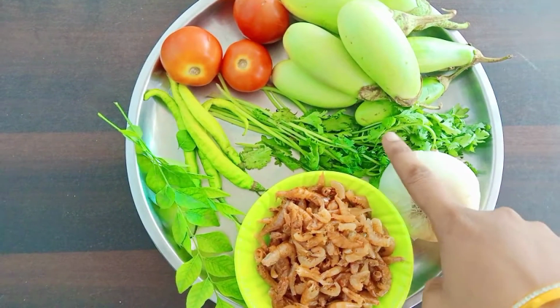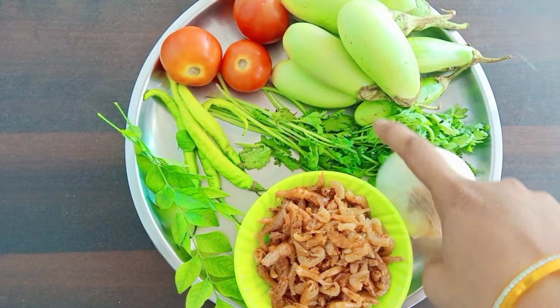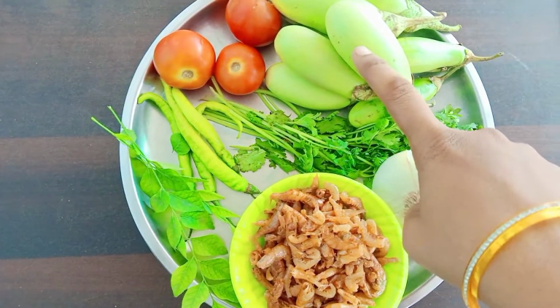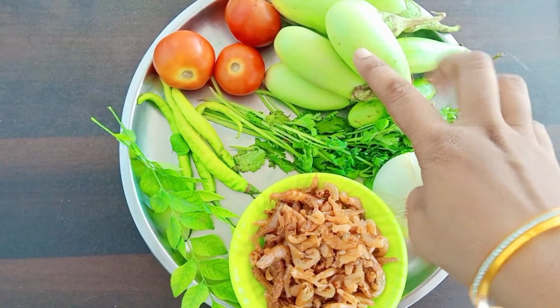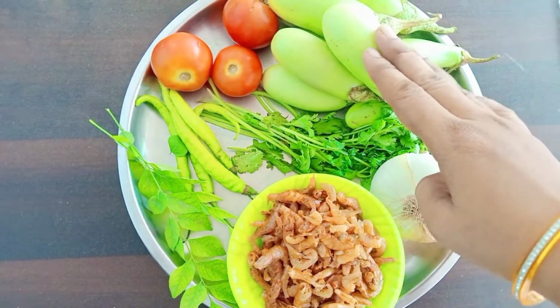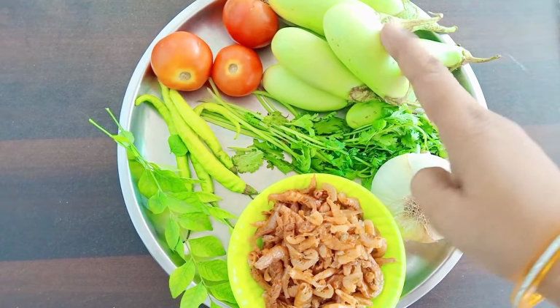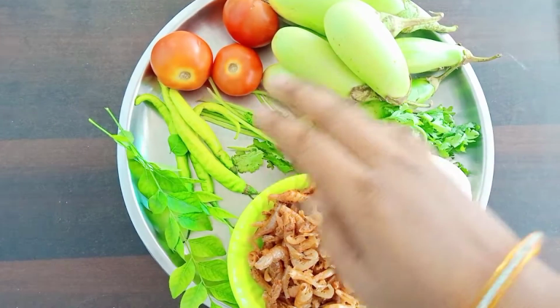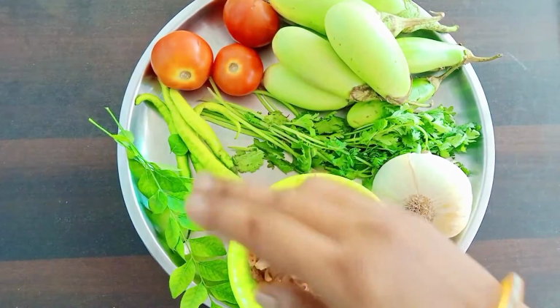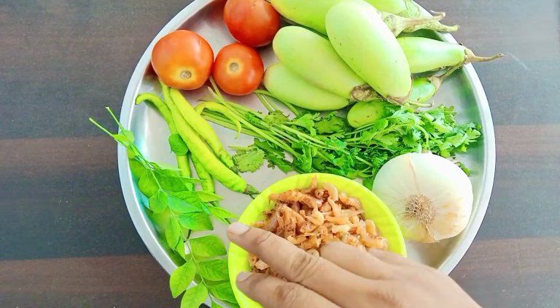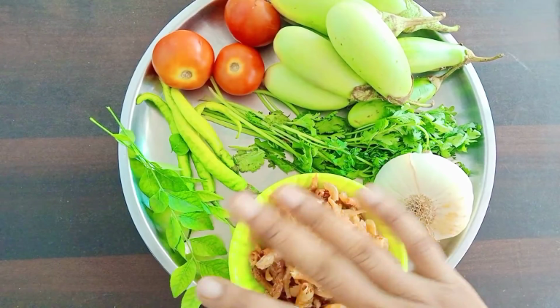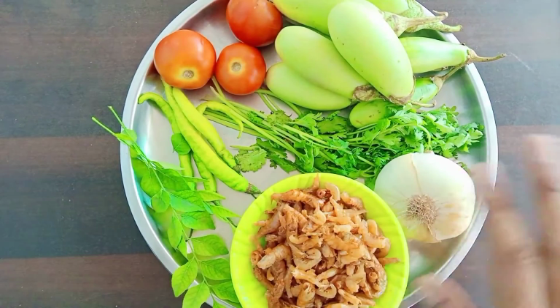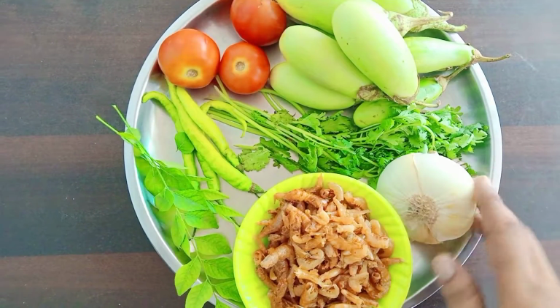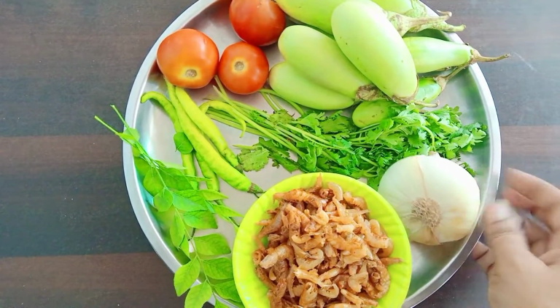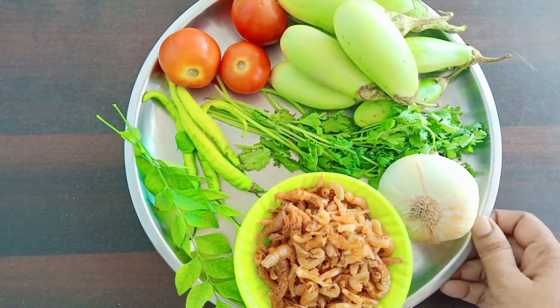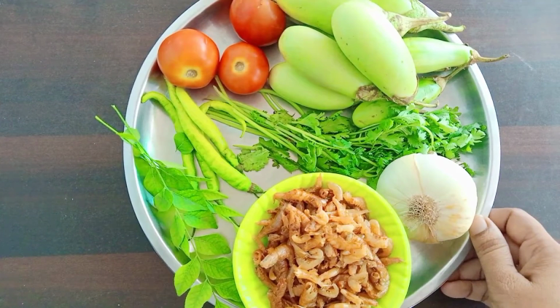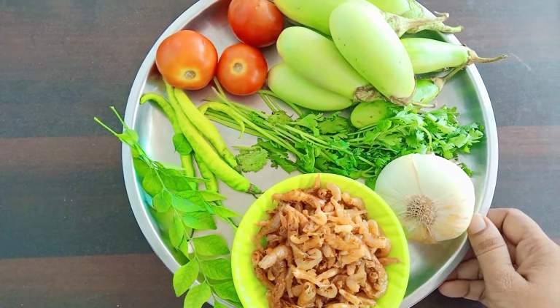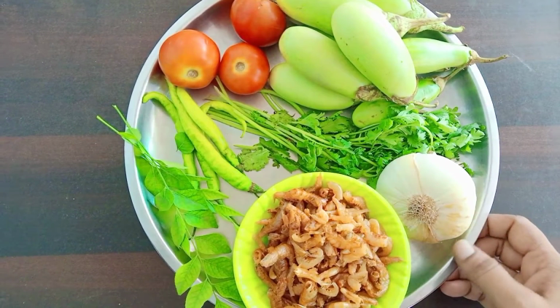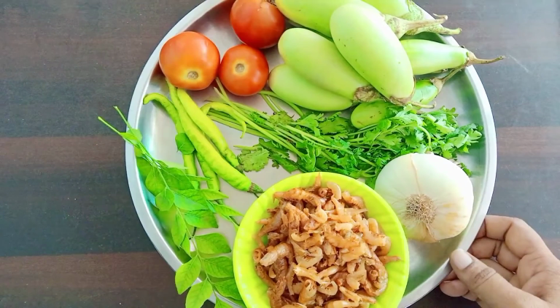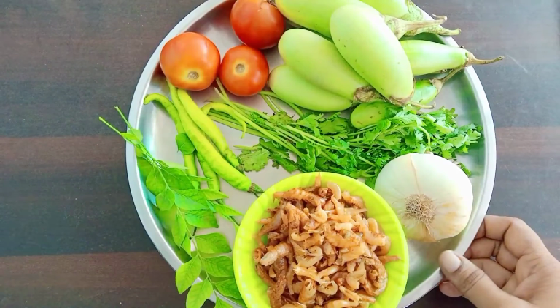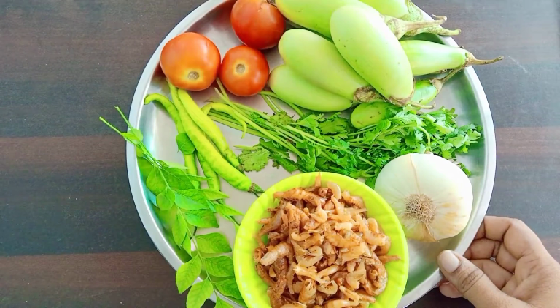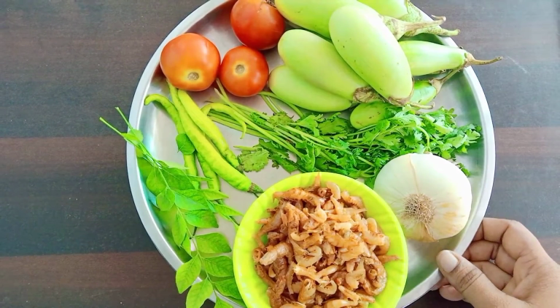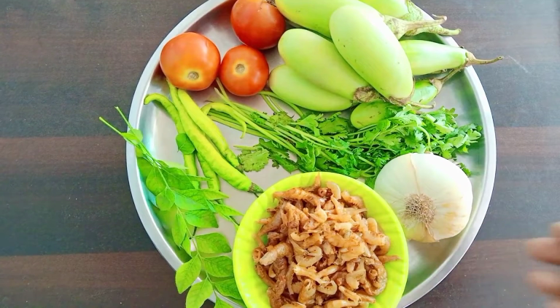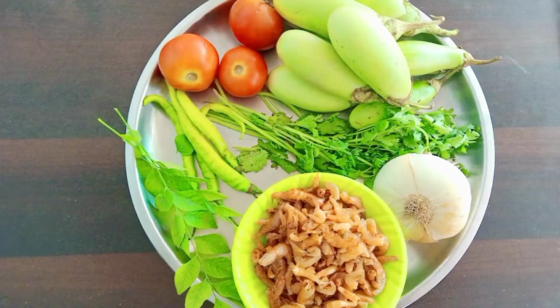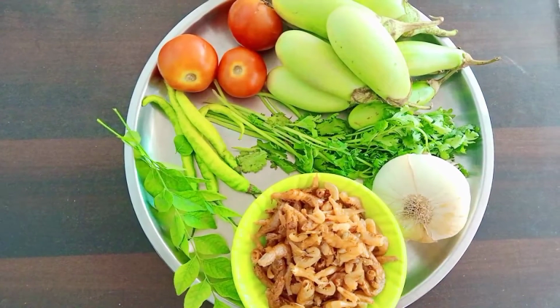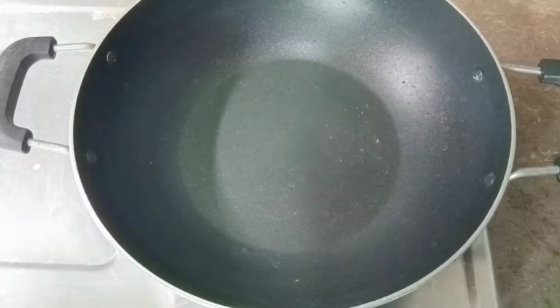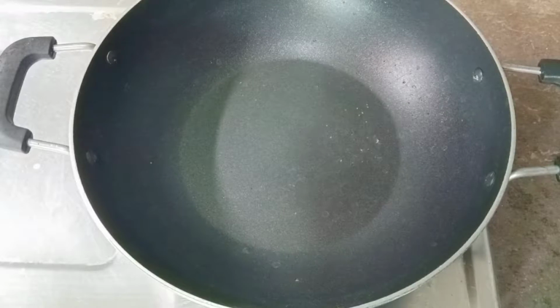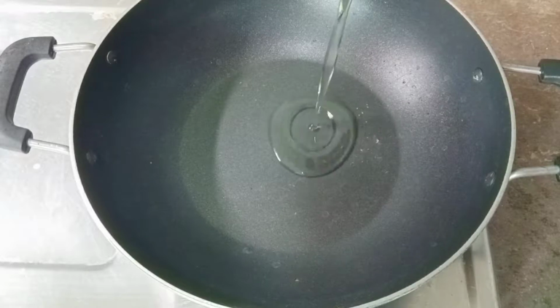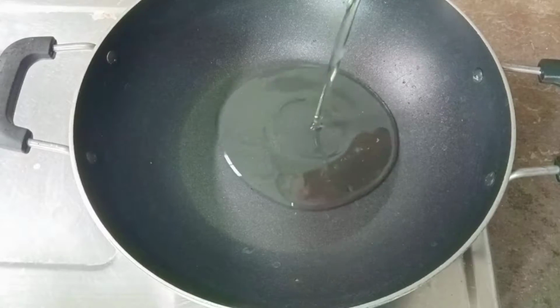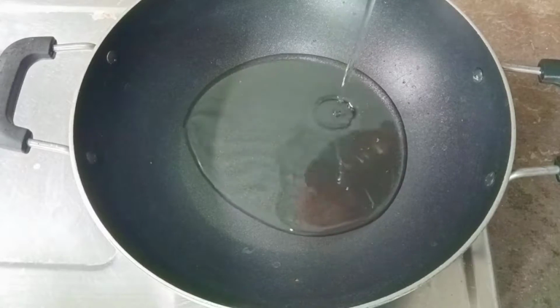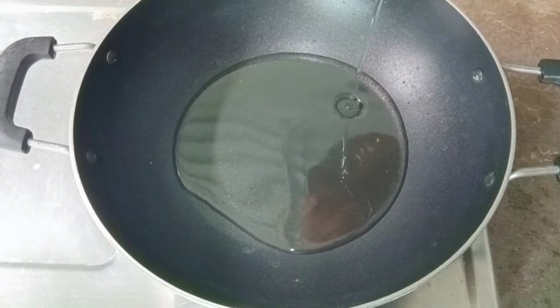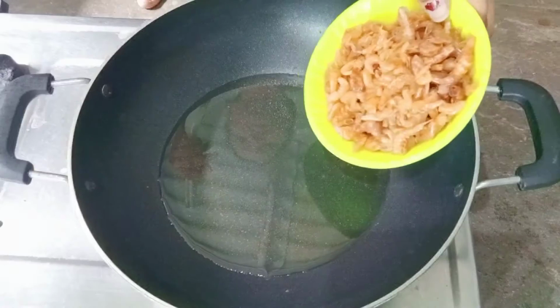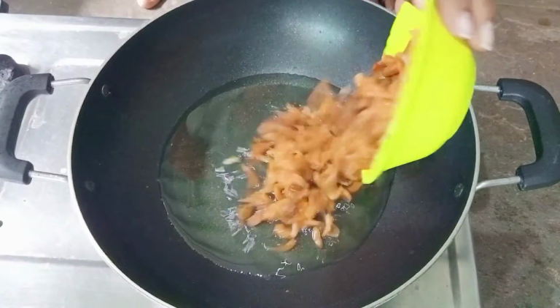There are many main ingredients here. I will add the main ingredients to the dish. The dish is very simple. We start with 1 tbsp oil.